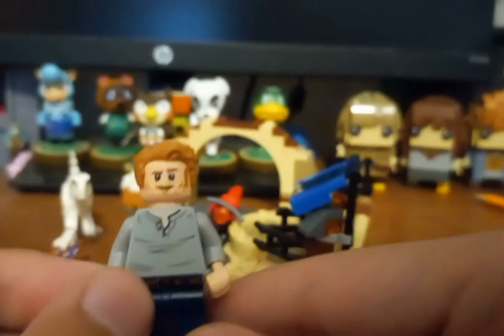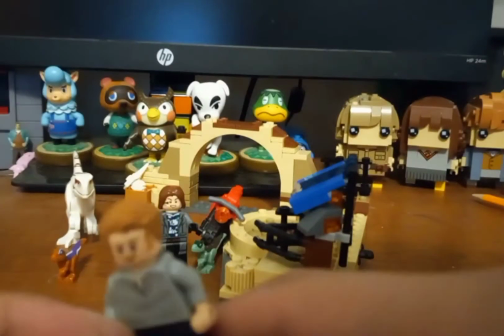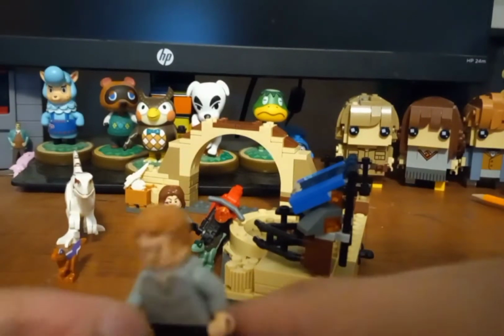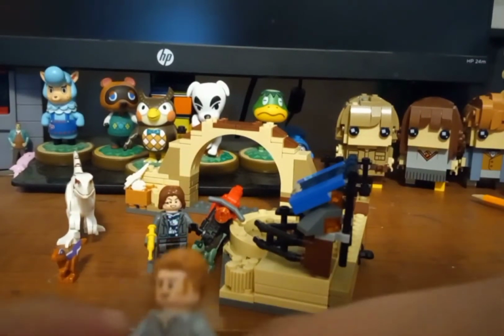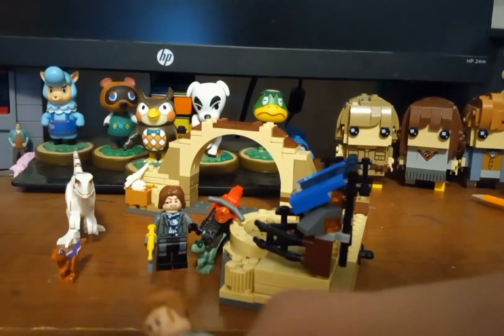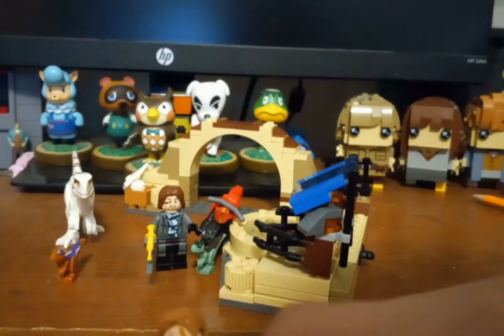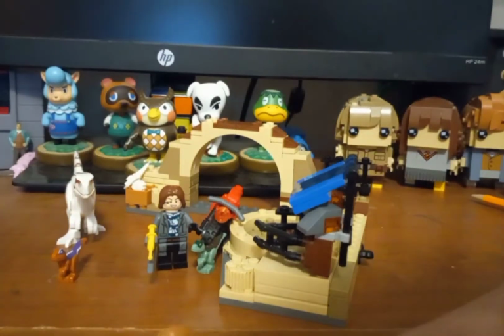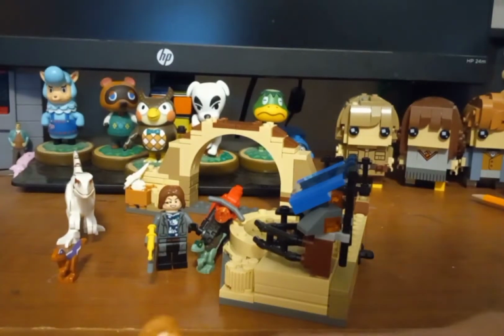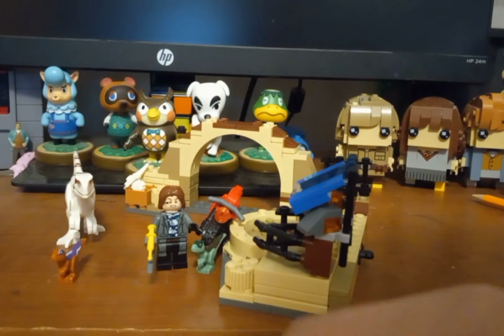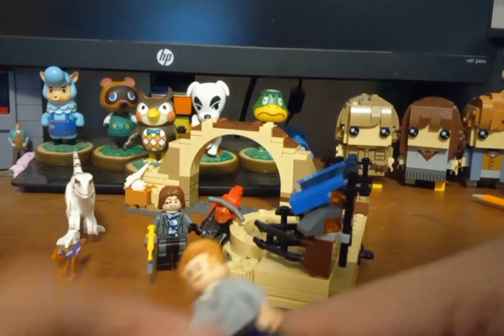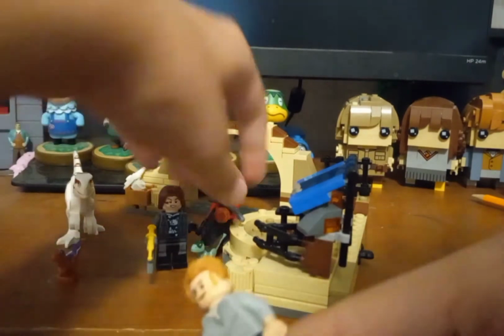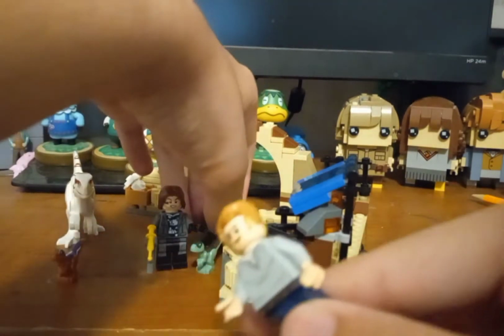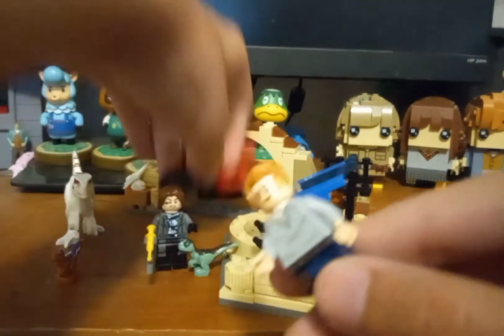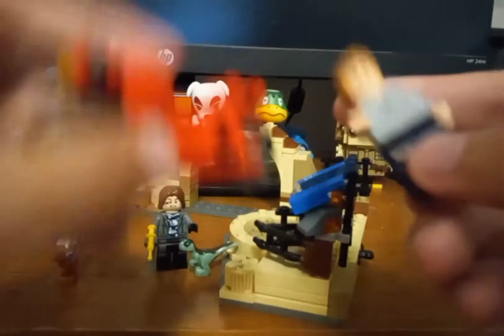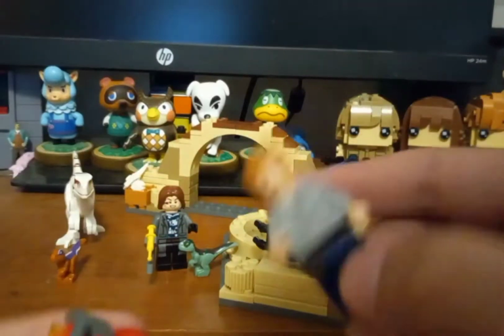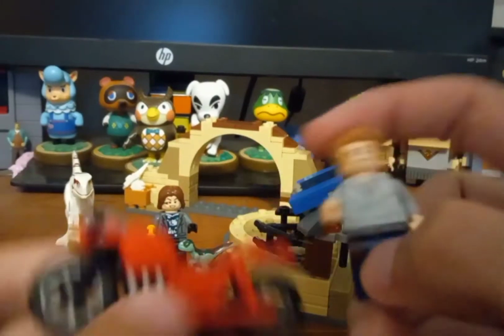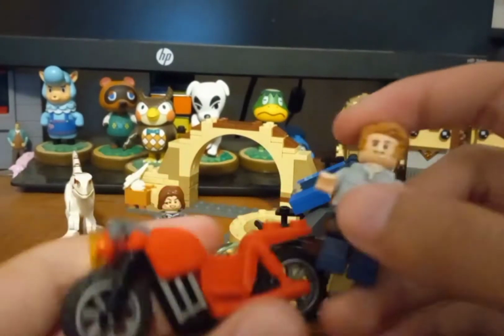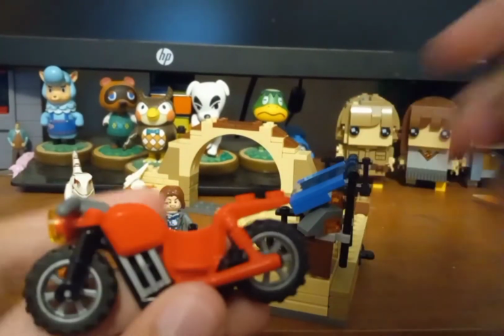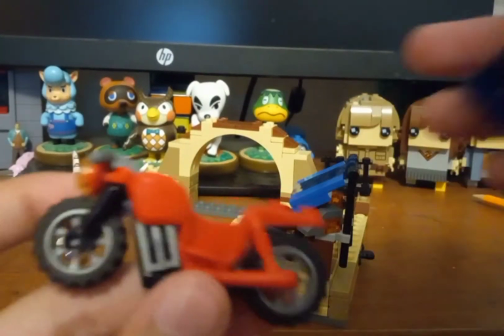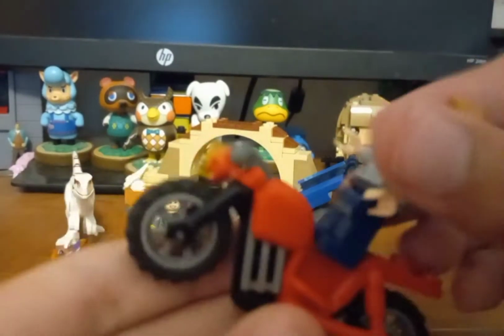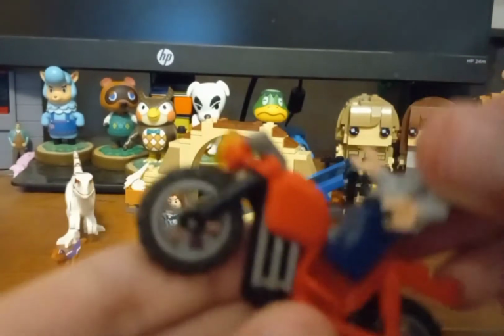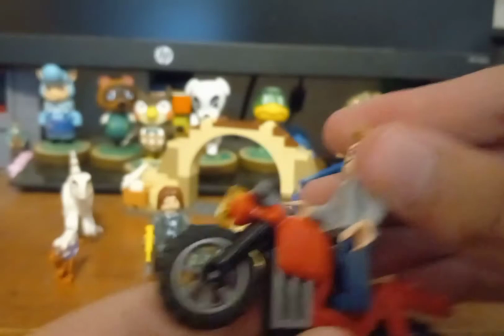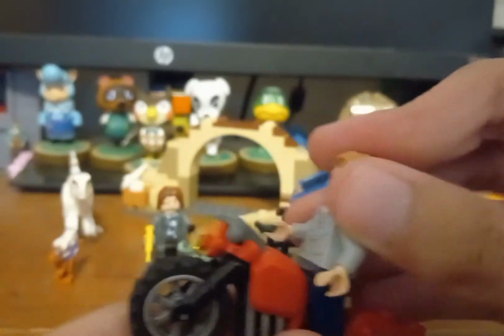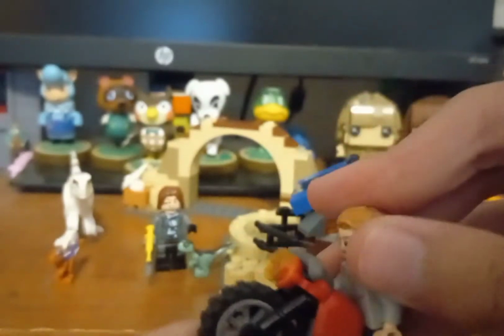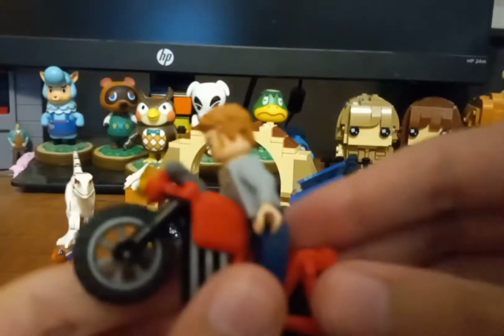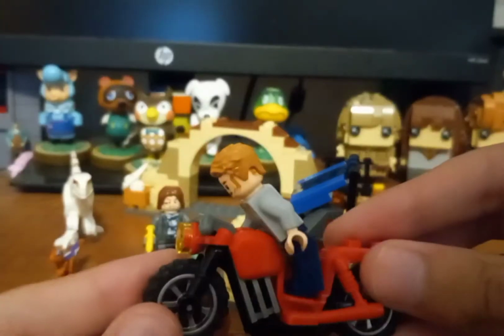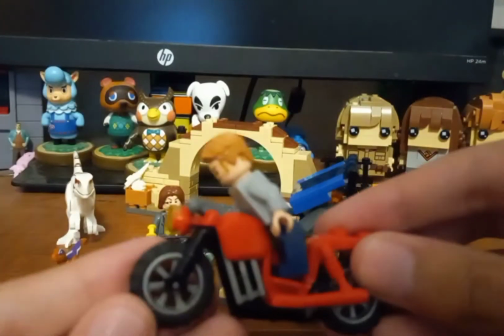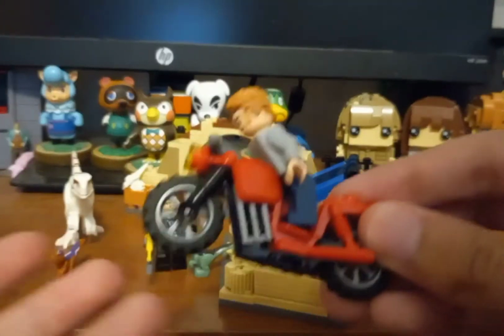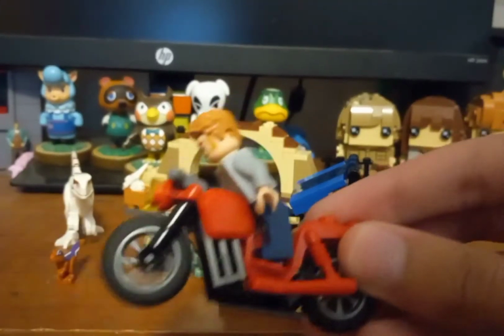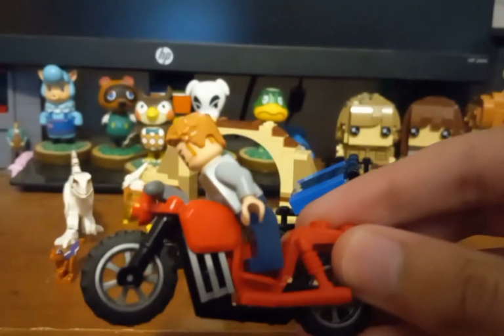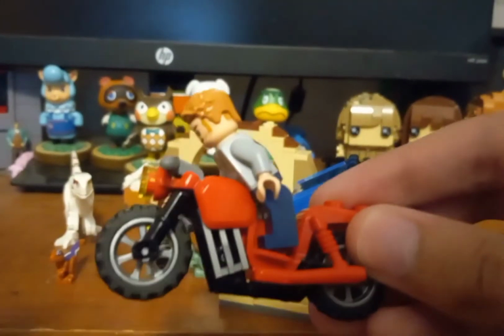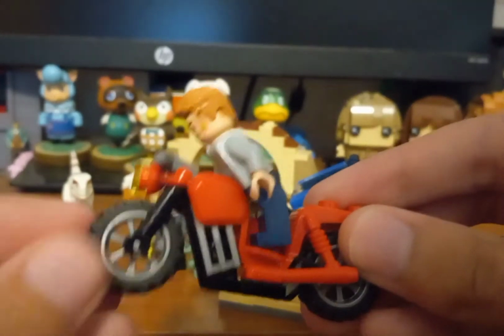Oh yeah, pretty cool. I don't think he has an accessory — he's supposed to be driving his bicycle, which could be kind of an accessory. This is a pretty unique bicycle, or motorcycle. I don't think I have this type before. Yeah, I think it's pretty cool.